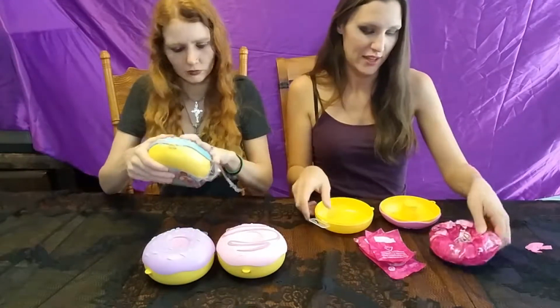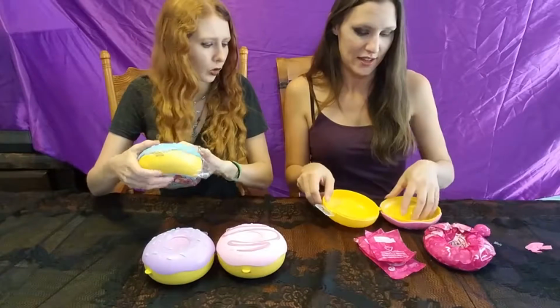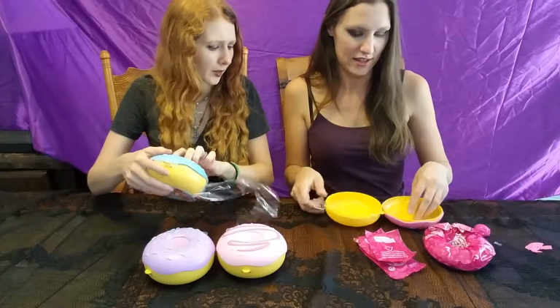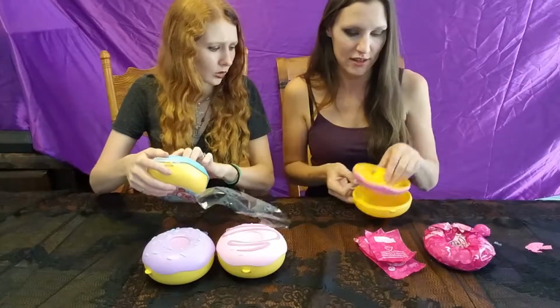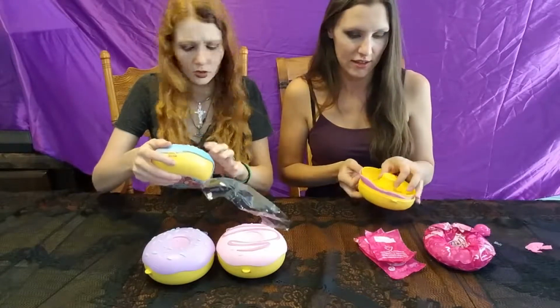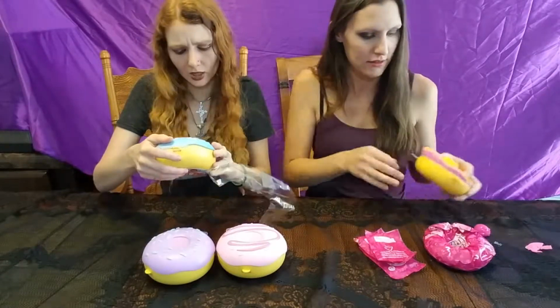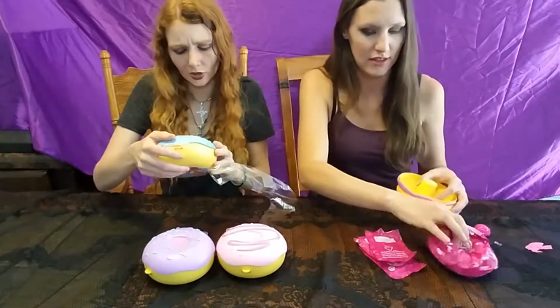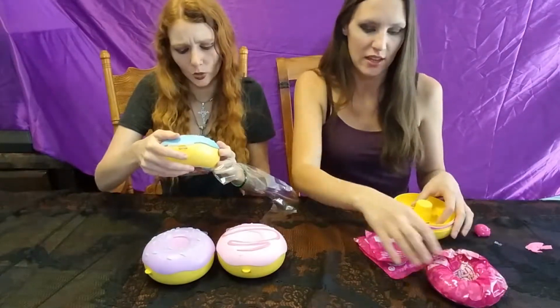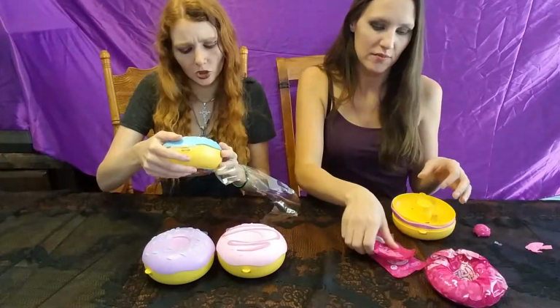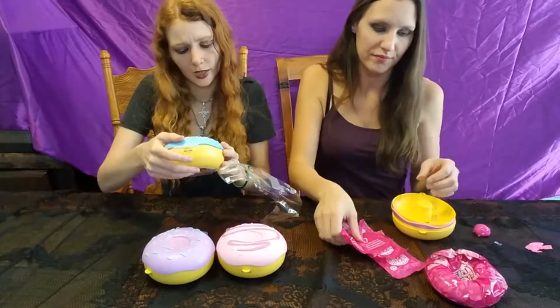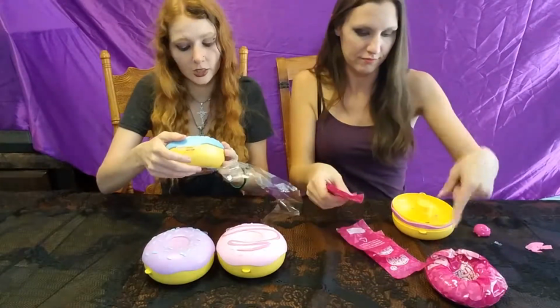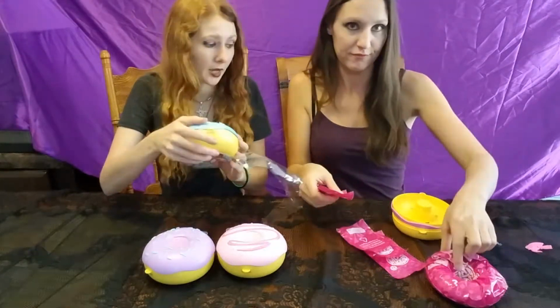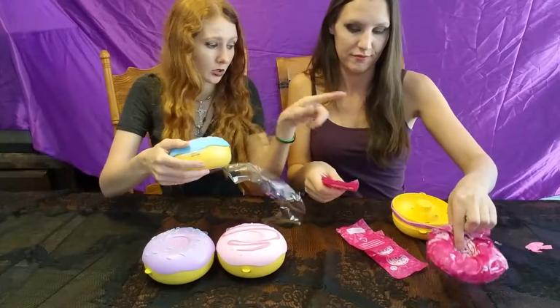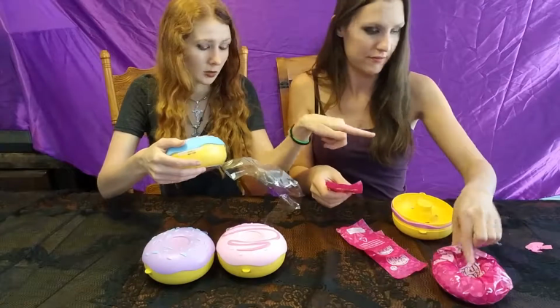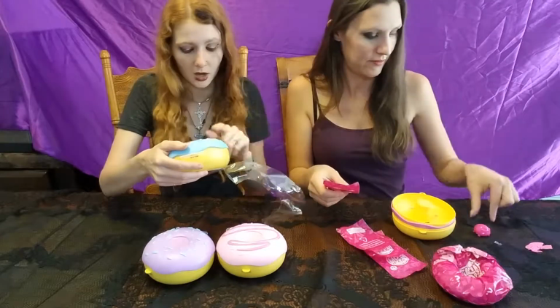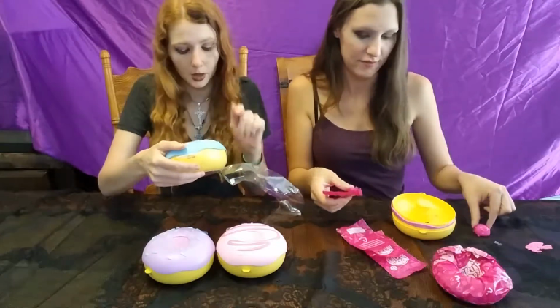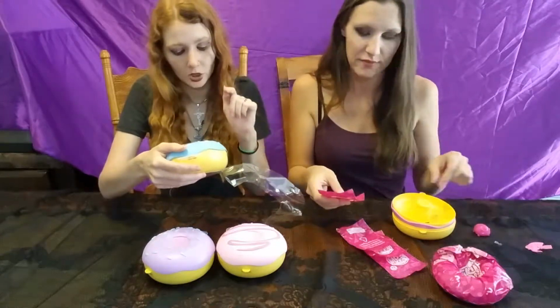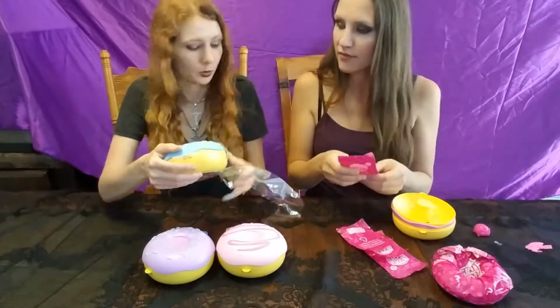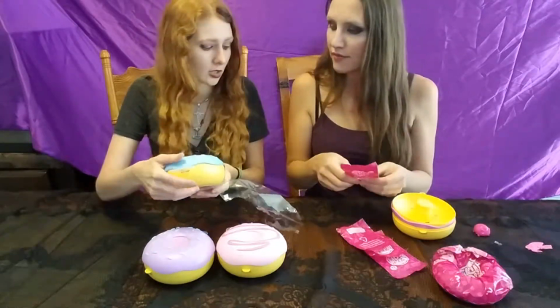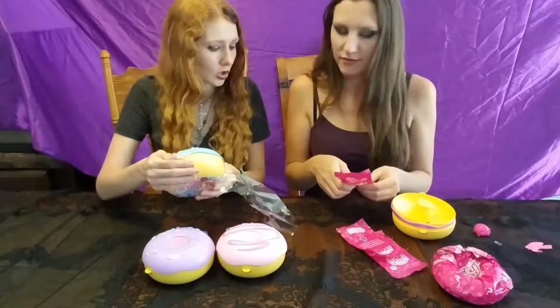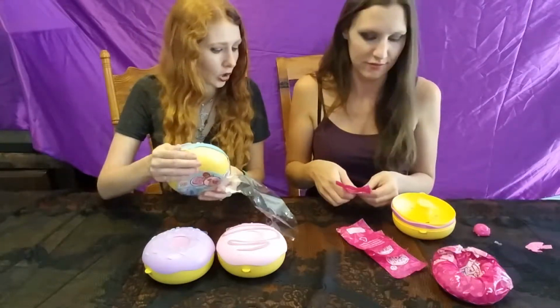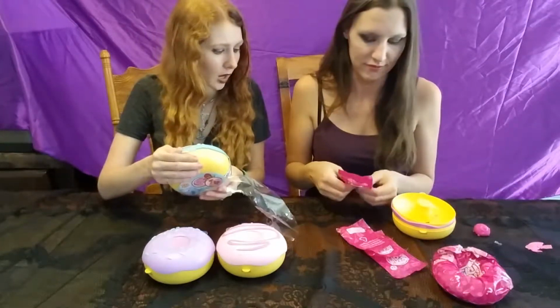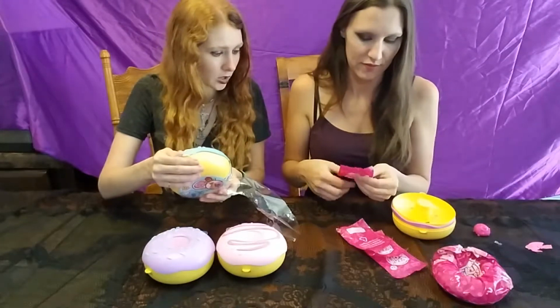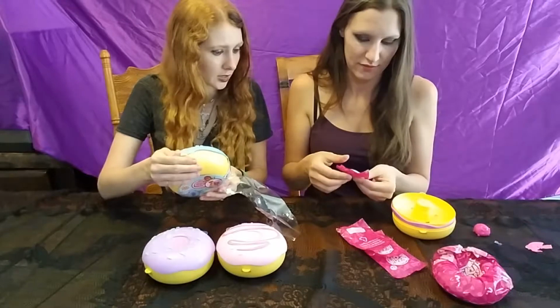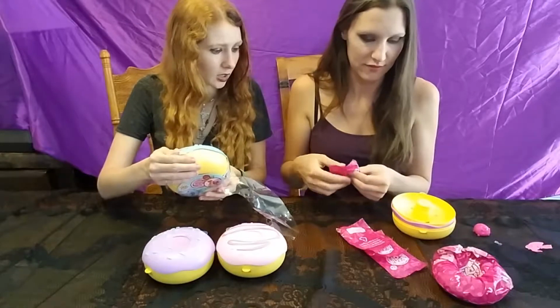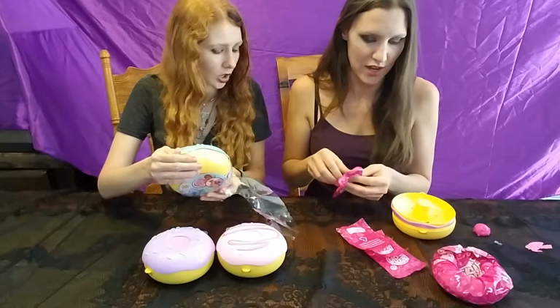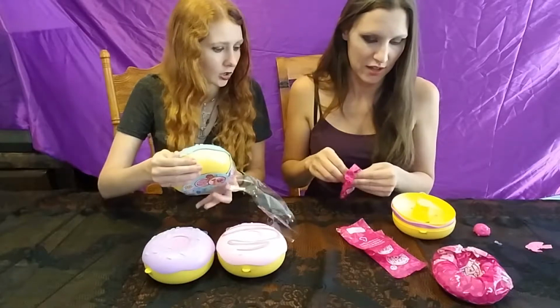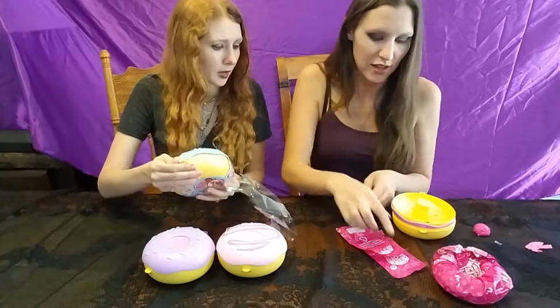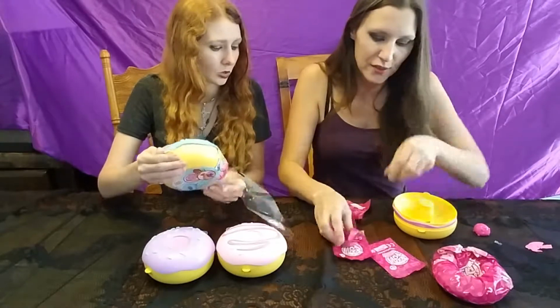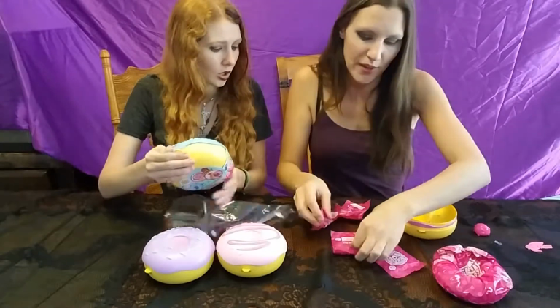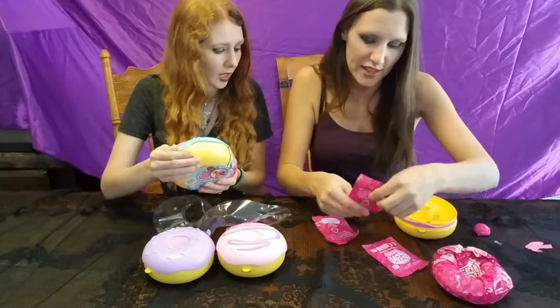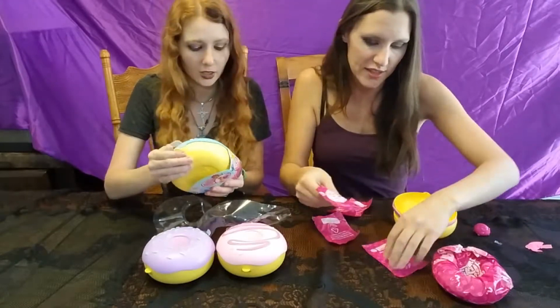Four blind bags? Cool. The packaging said you get a sweet-scented dough plus a jelly Pick Me, which is the pink thing, plus three surprises. So it looks like we got four surprises, the jelly and the doughy Pick Me.